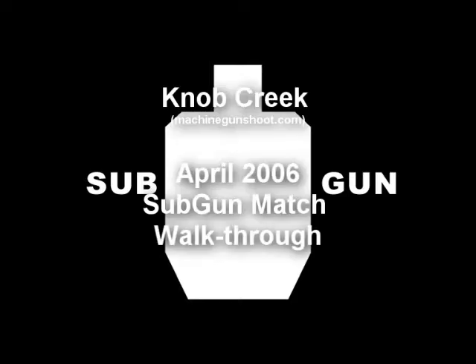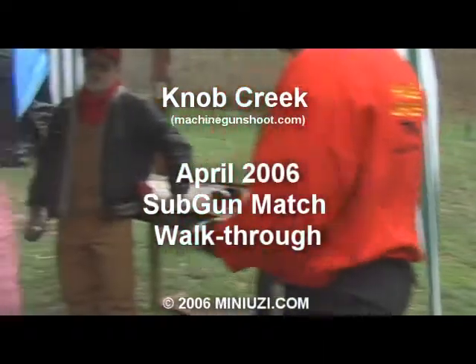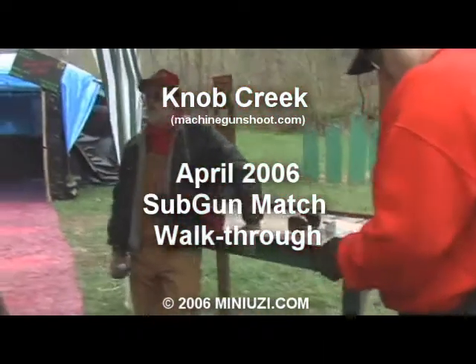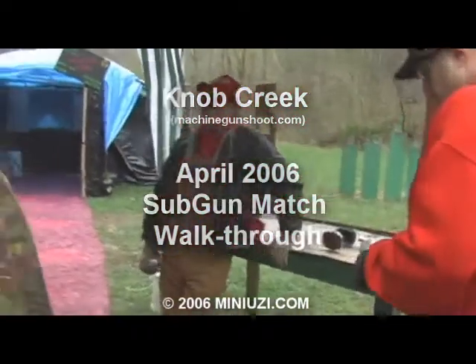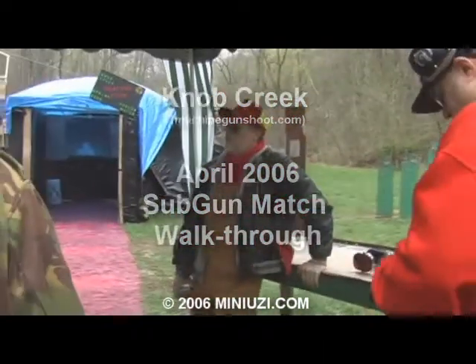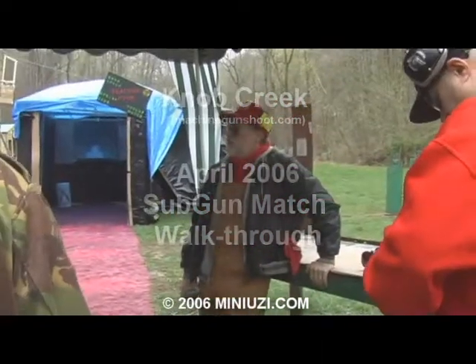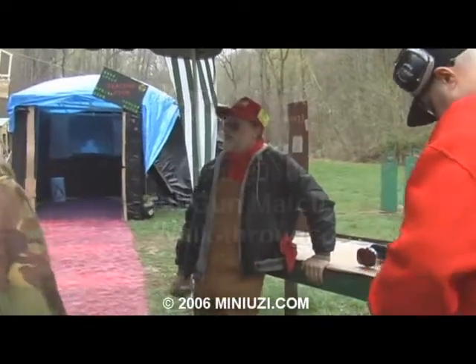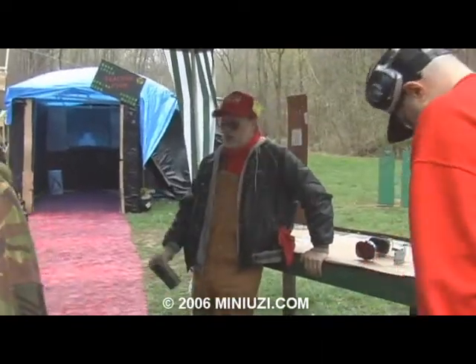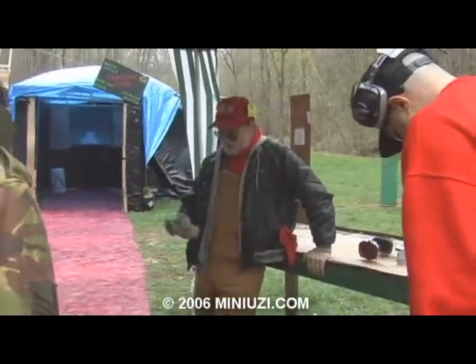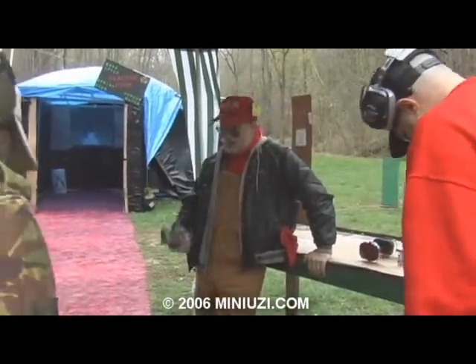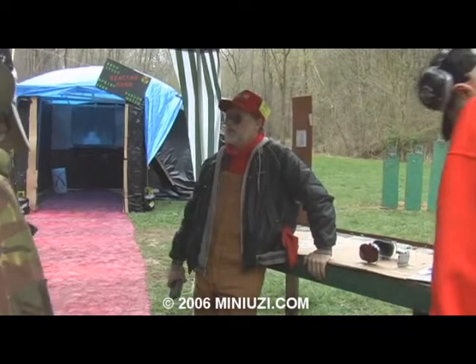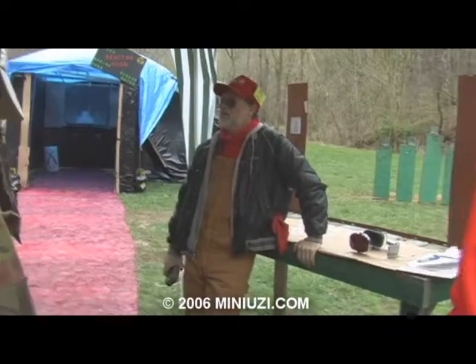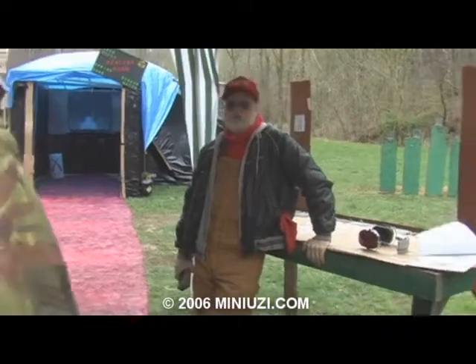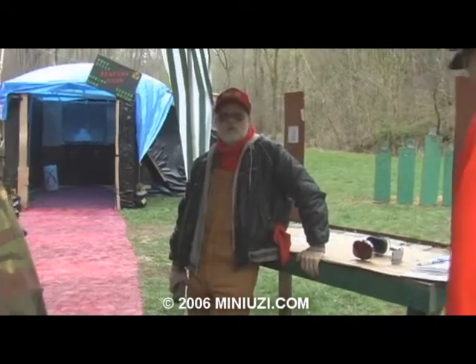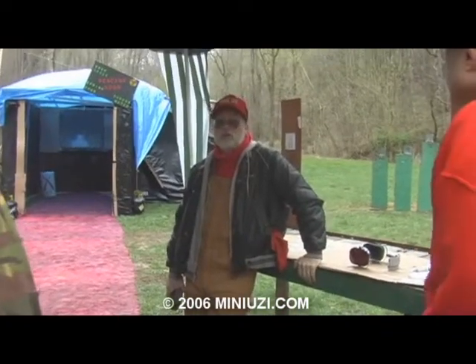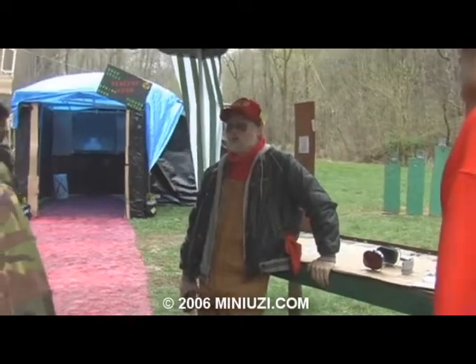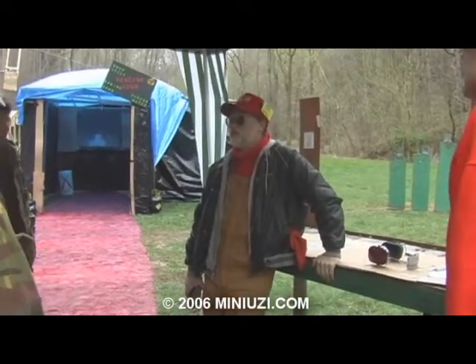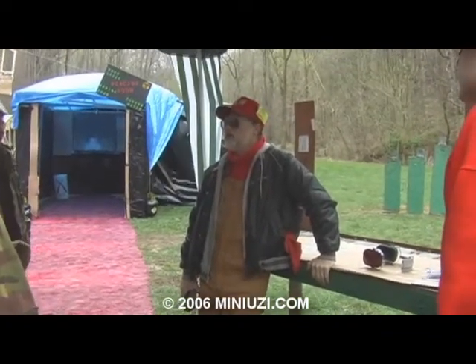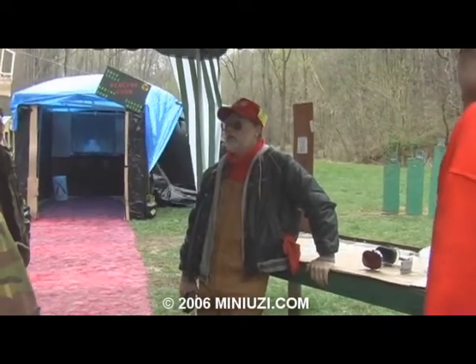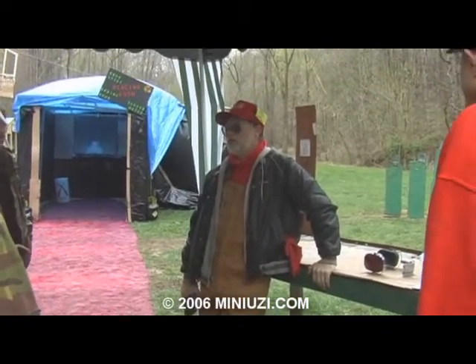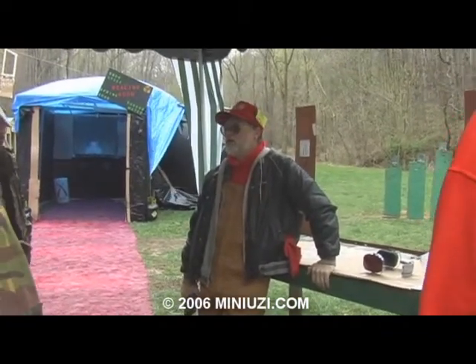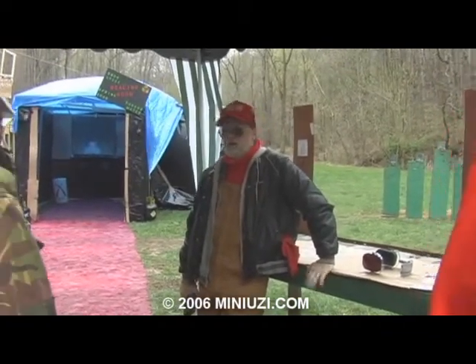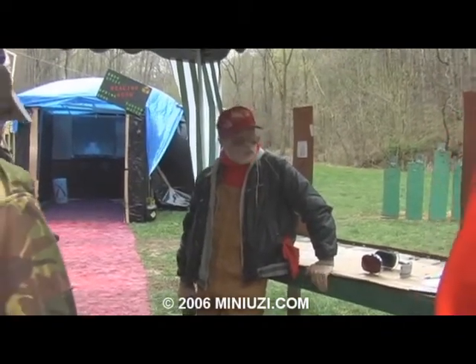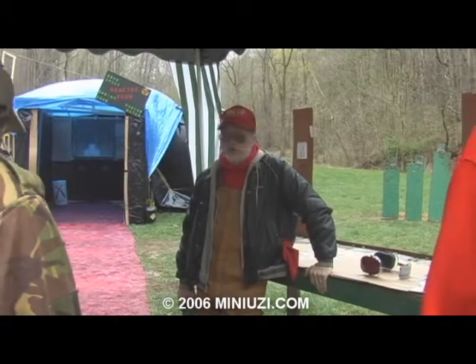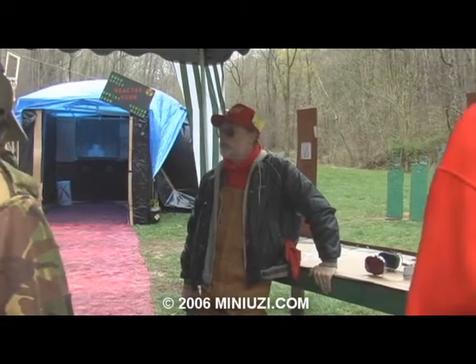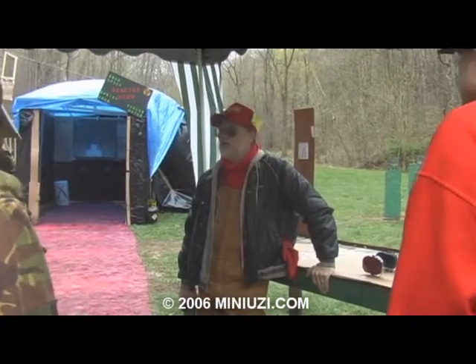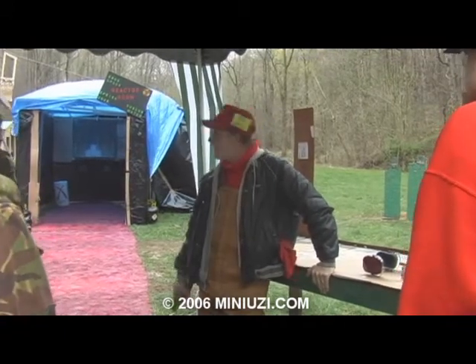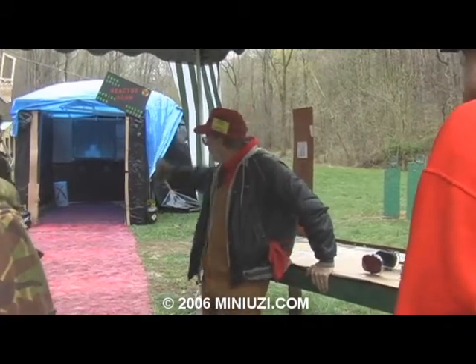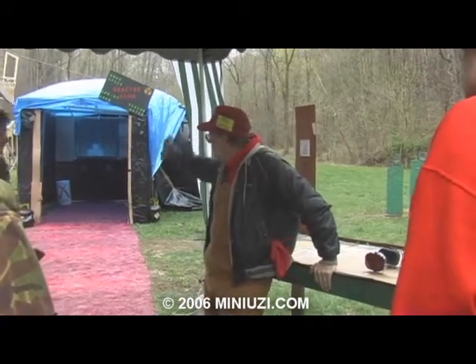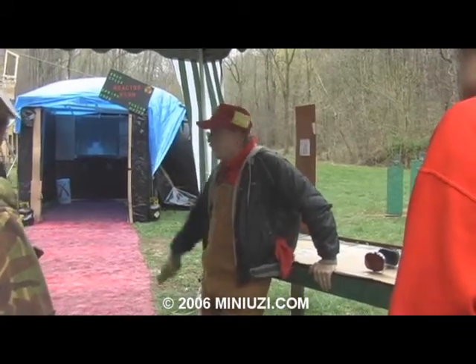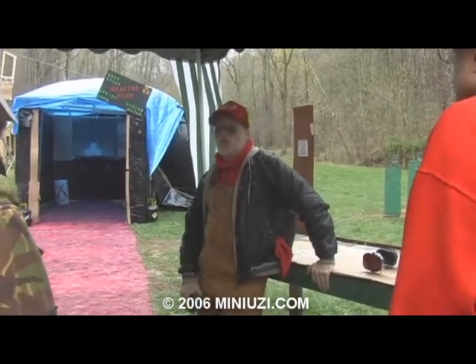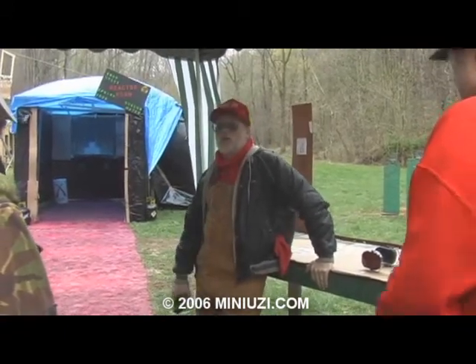Welcome to the Slightly Soggy Spring 2006 Knob Creek Open Sub Gun Match. What we've got for you this morning is a five string match. Three strings are shot from the first shooting position, and the other two are over there.